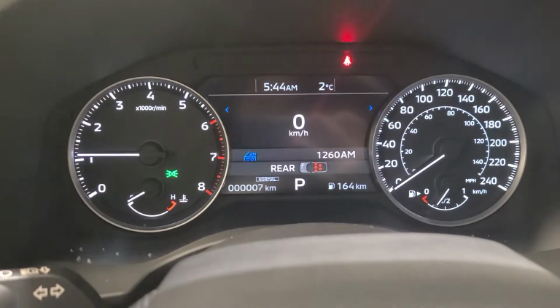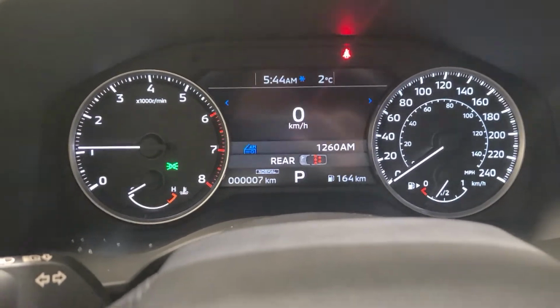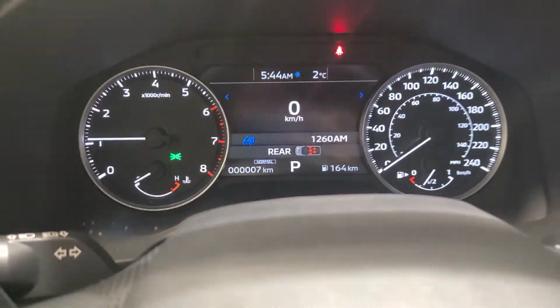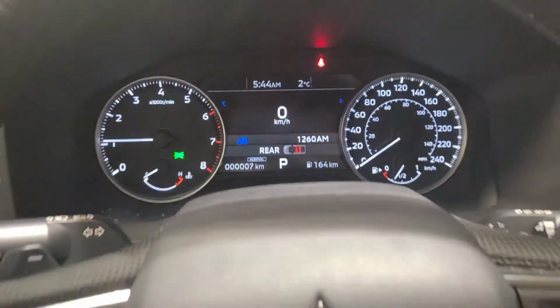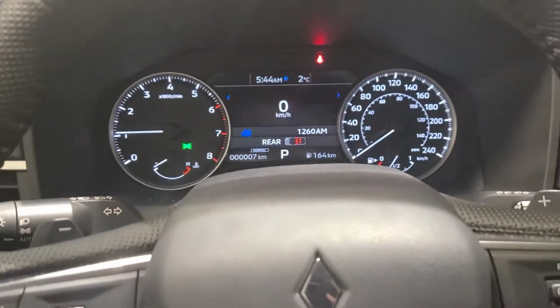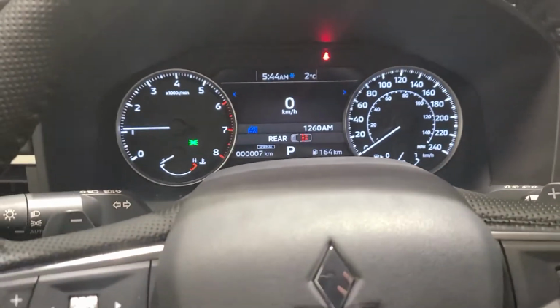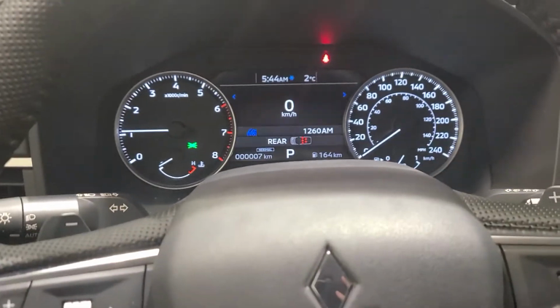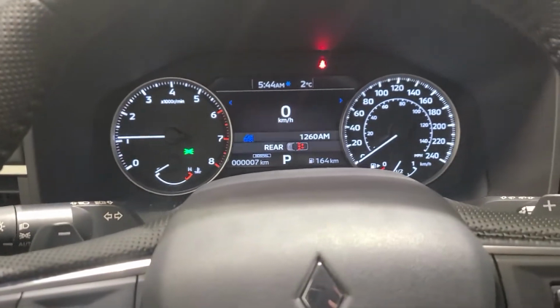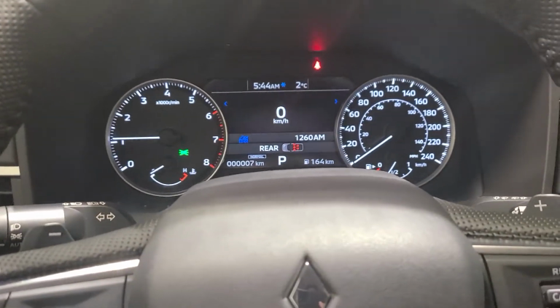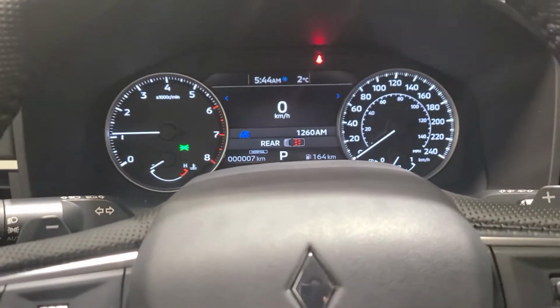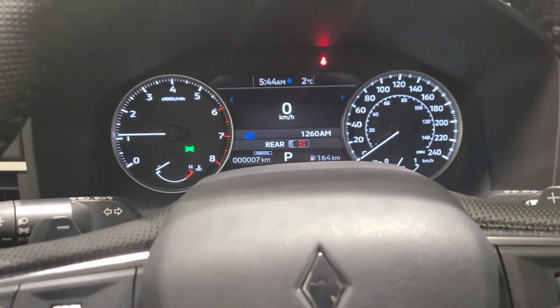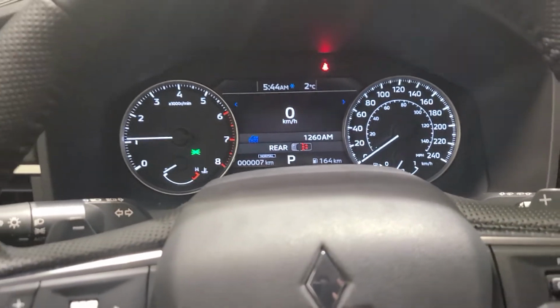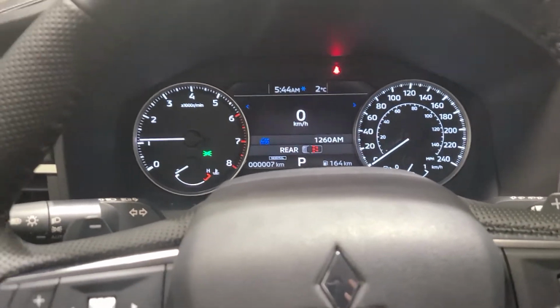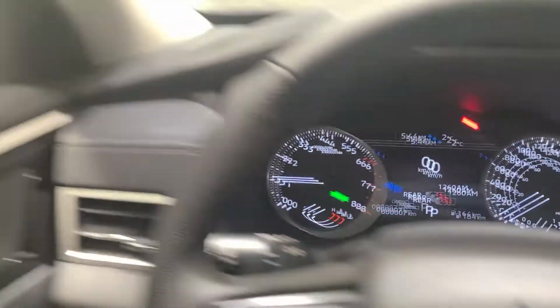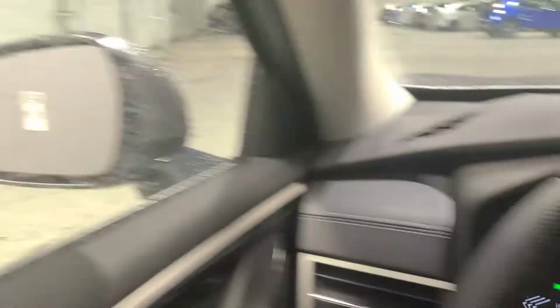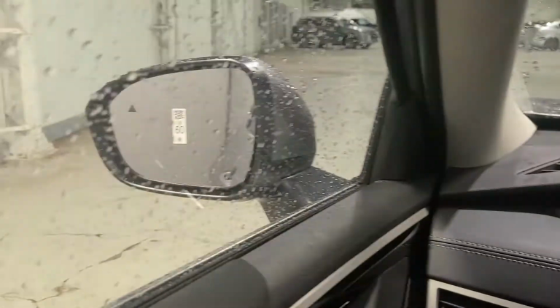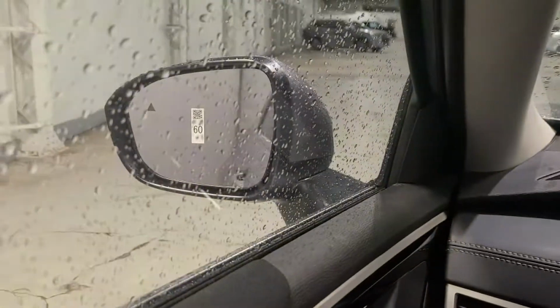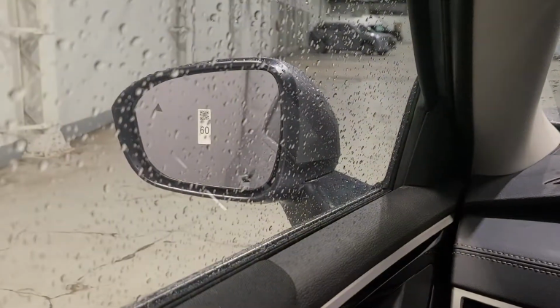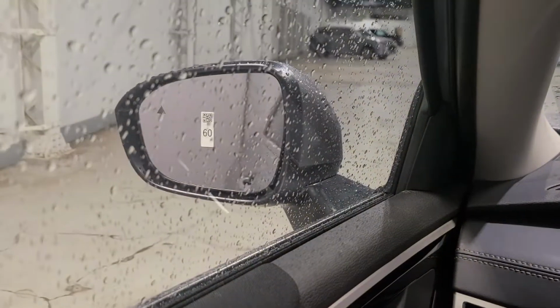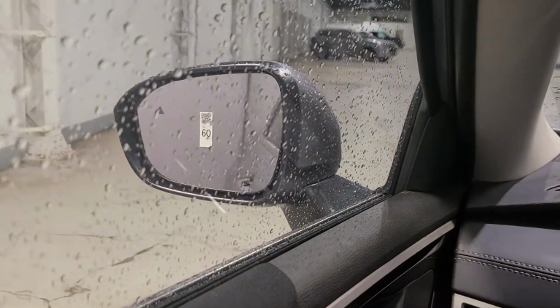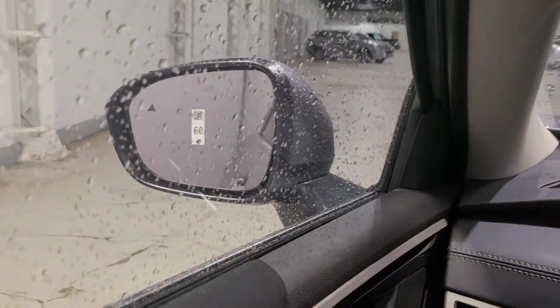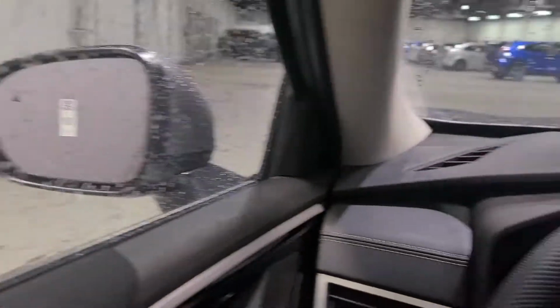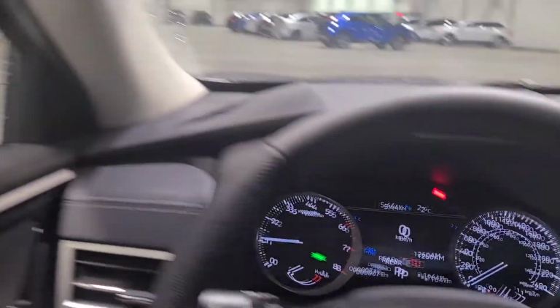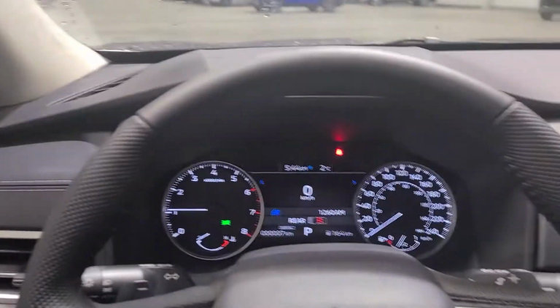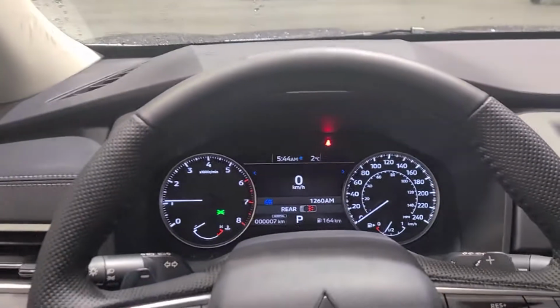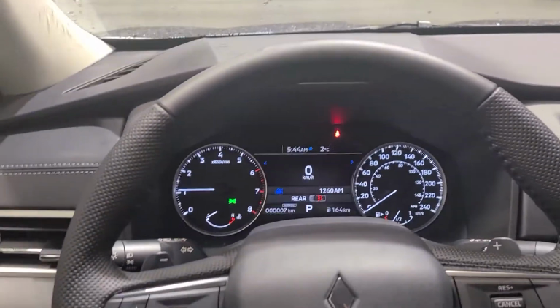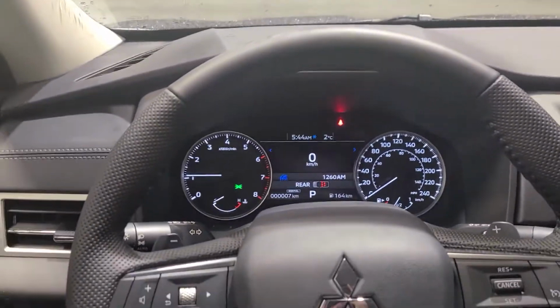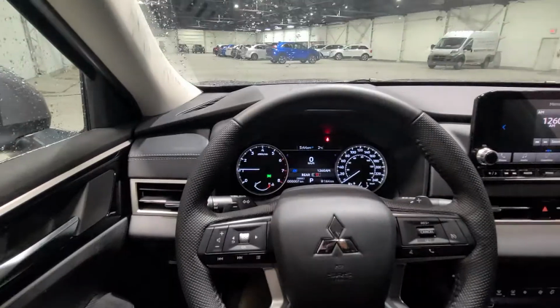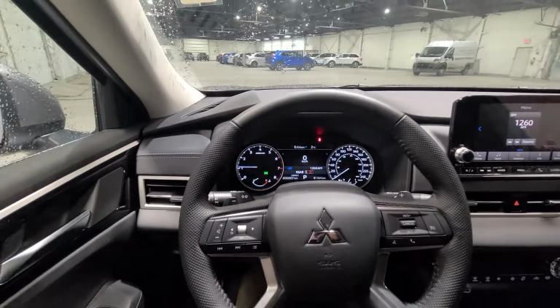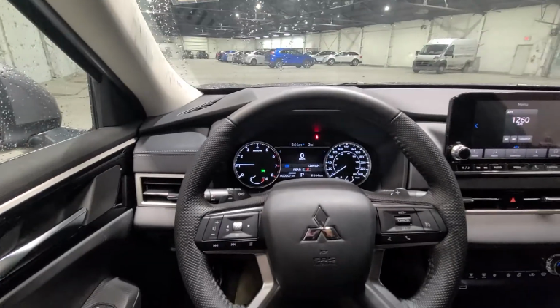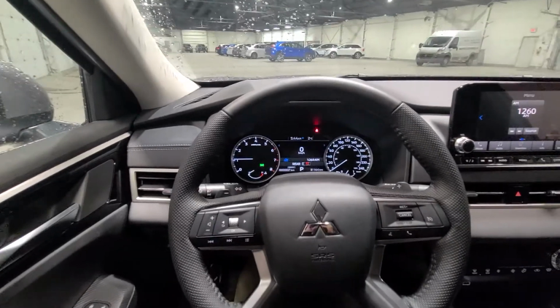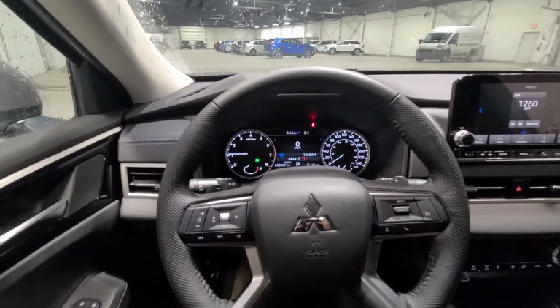As you can tell, you have the forward collision mitigation, your lane departure warning, and your blind spot warning, which will just be in the rear view mirror here as well.